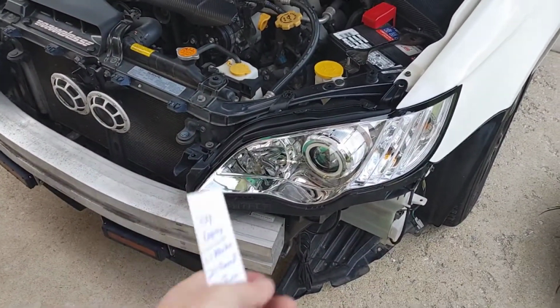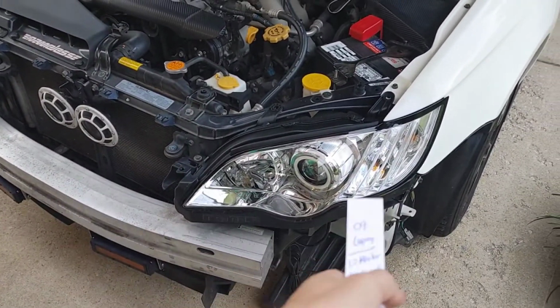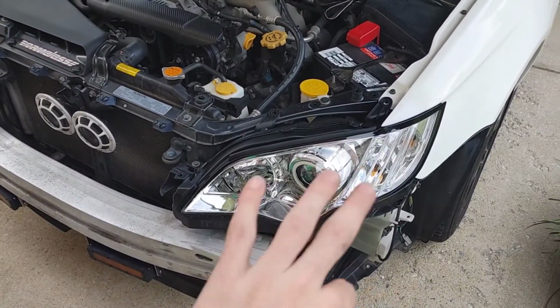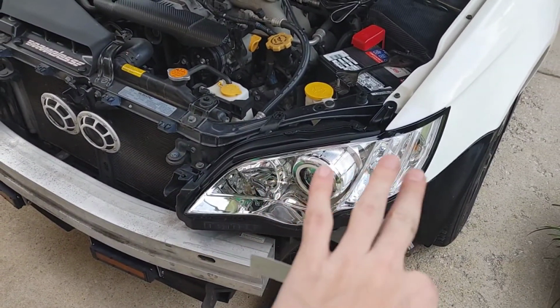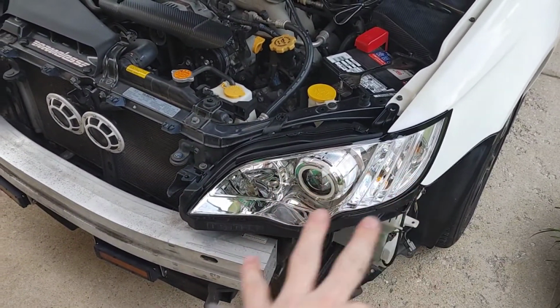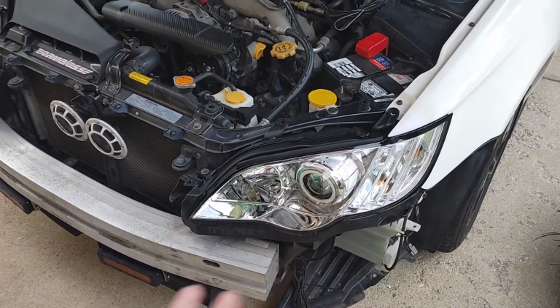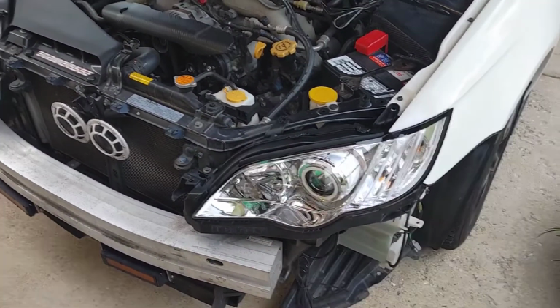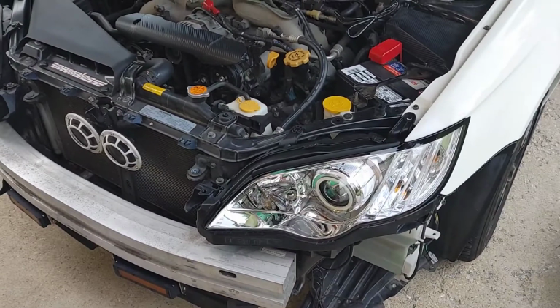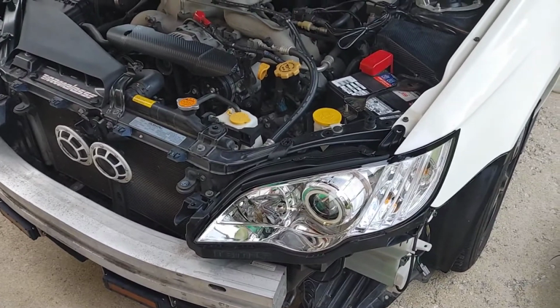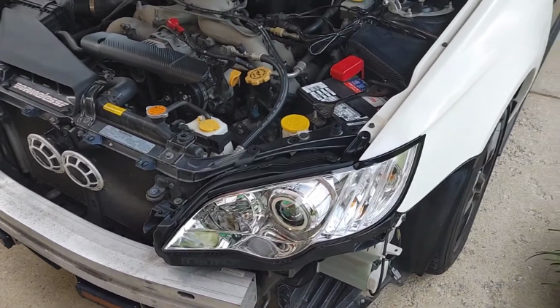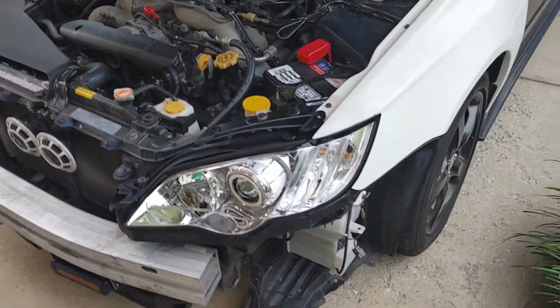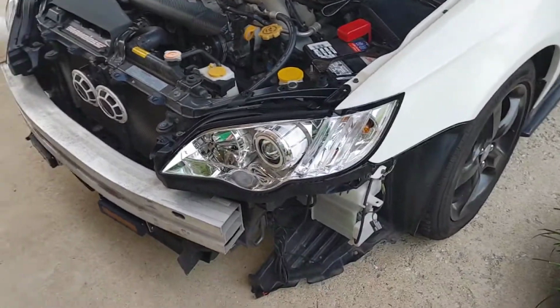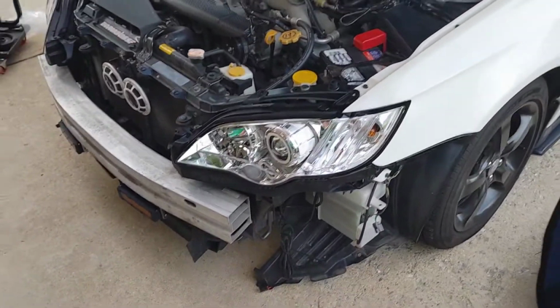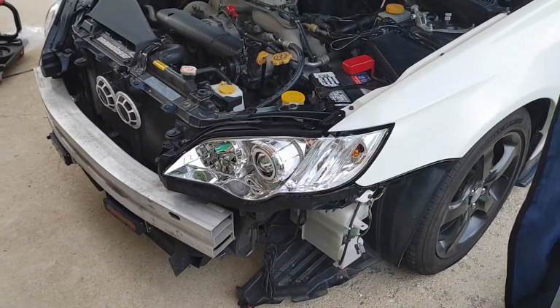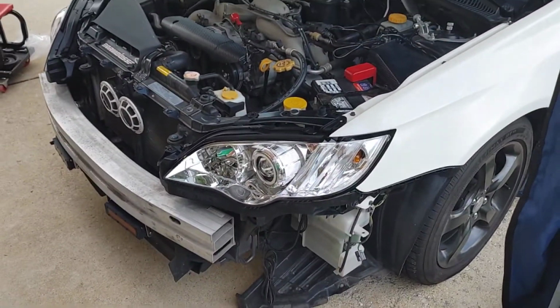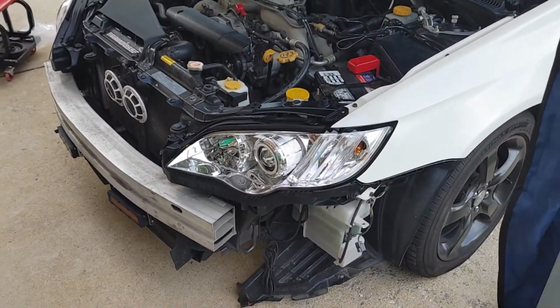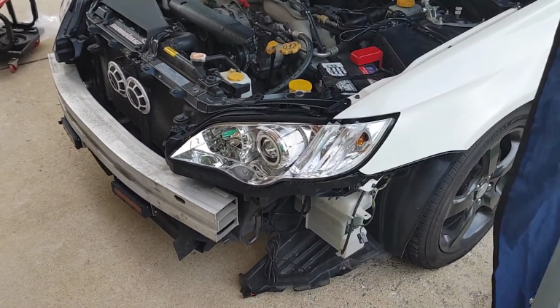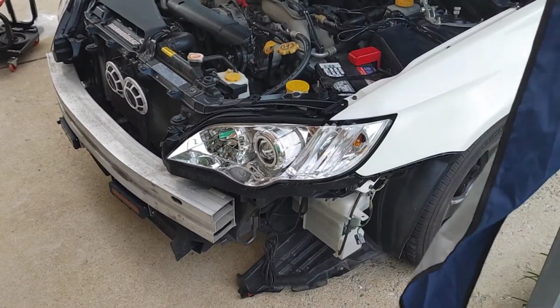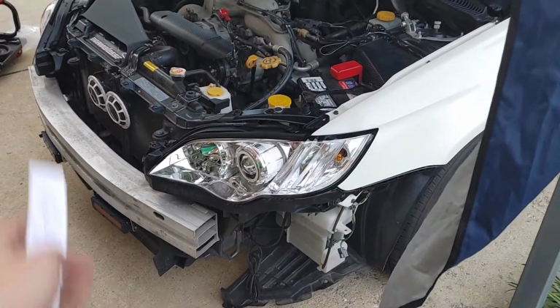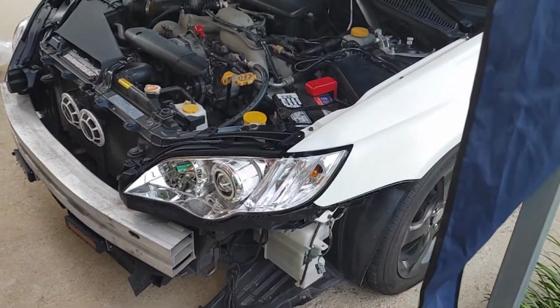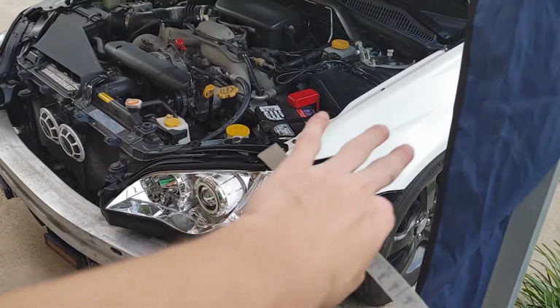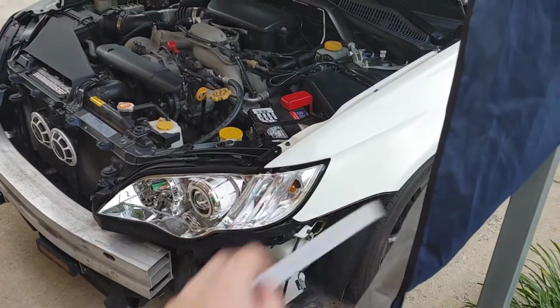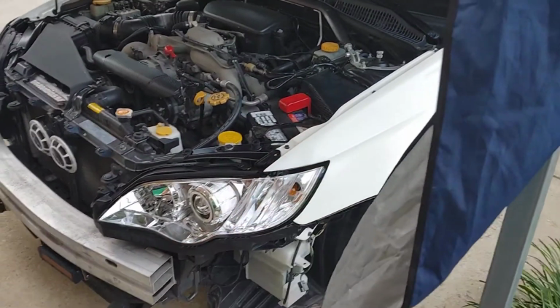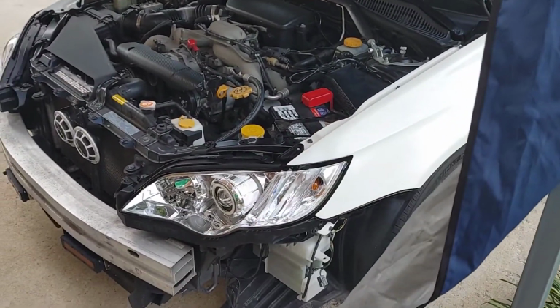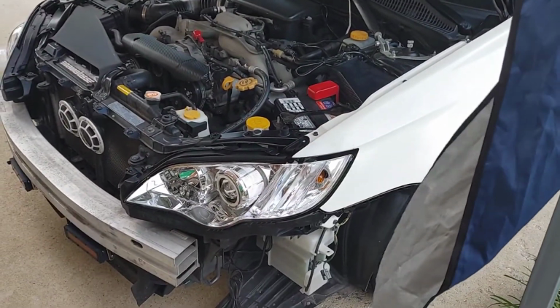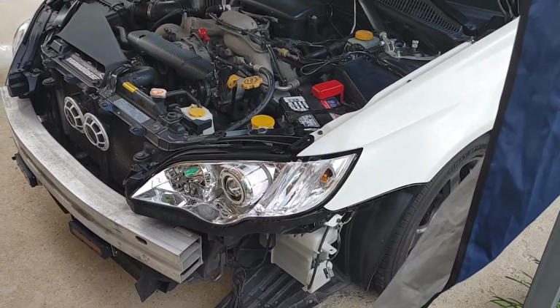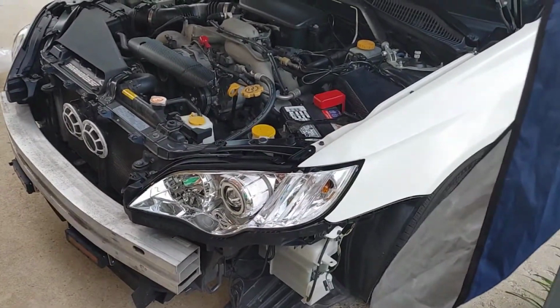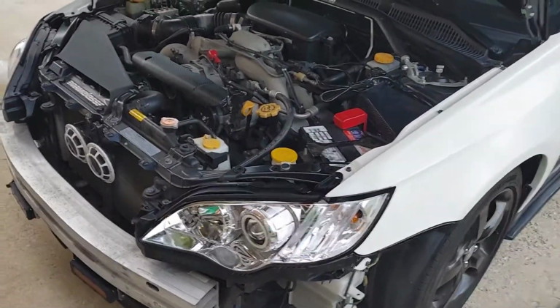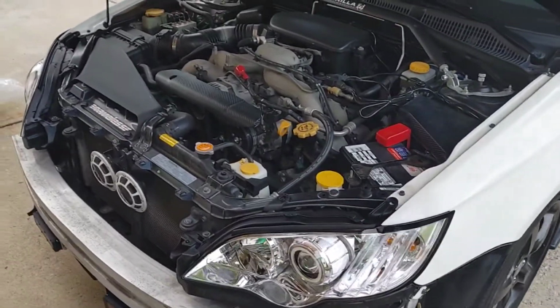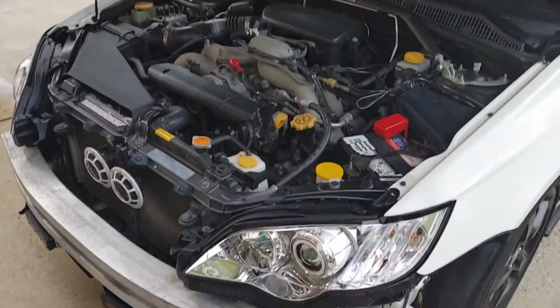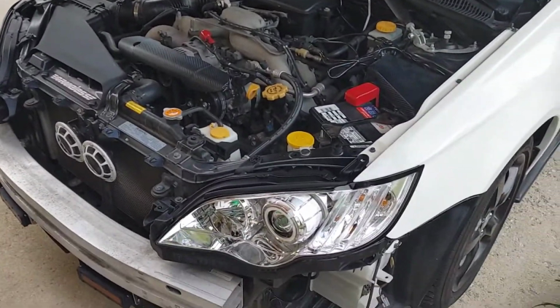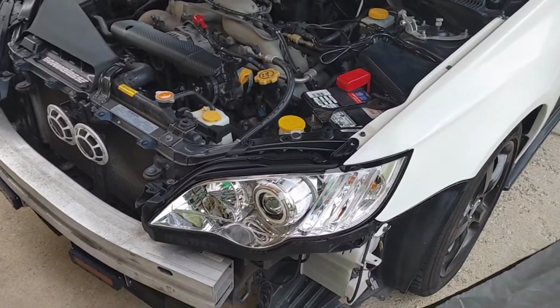I went with the basic chrome kind of look because I do have different wheels I want to put on this car at some point. The fenders are still going to get painted and some body work done to them because I didn't have the facilities for it.